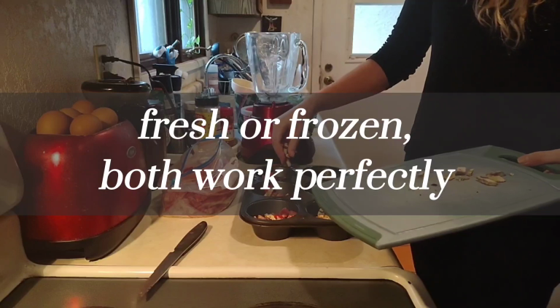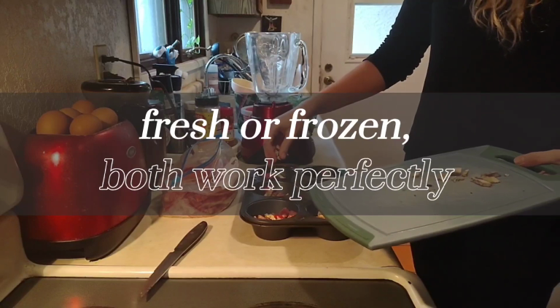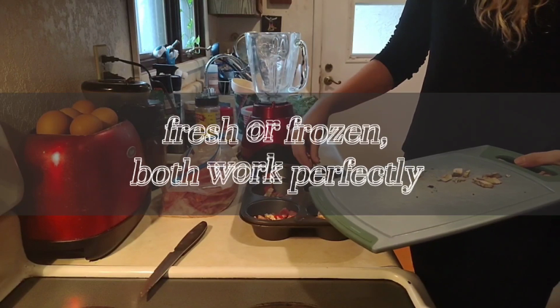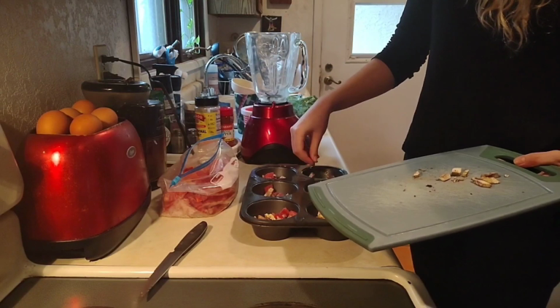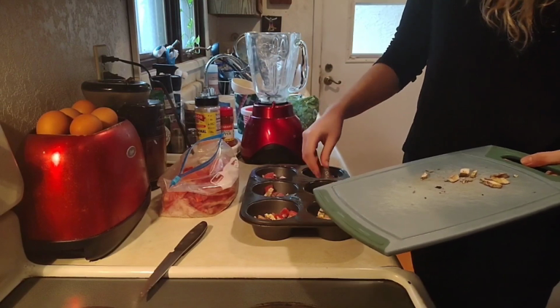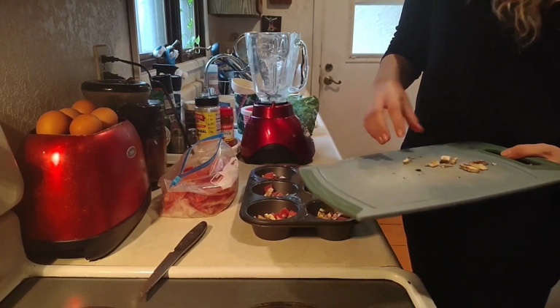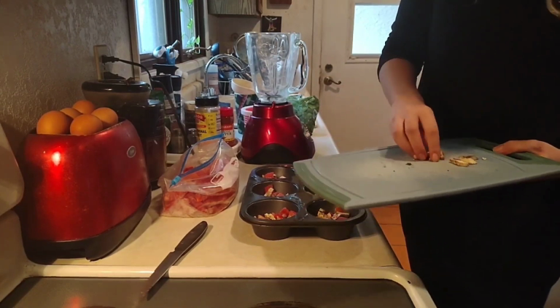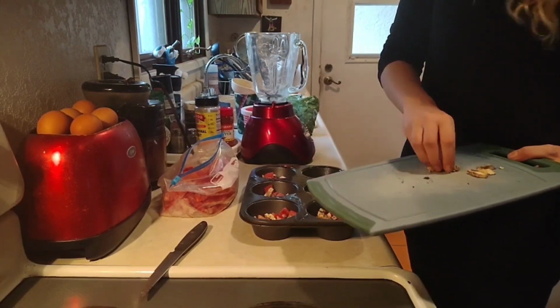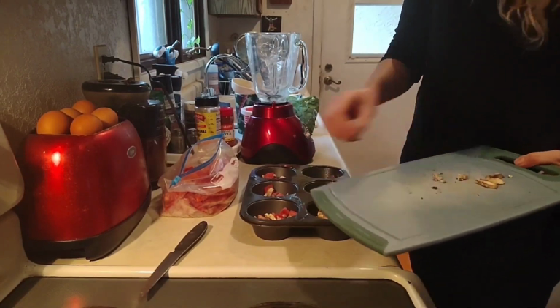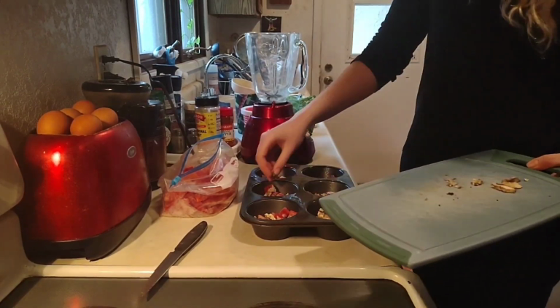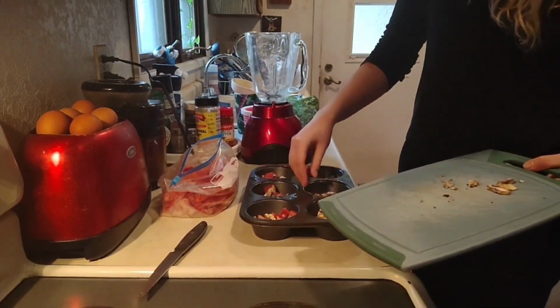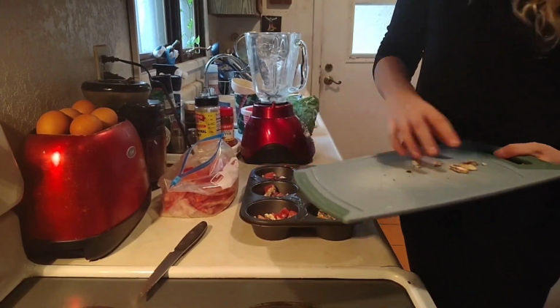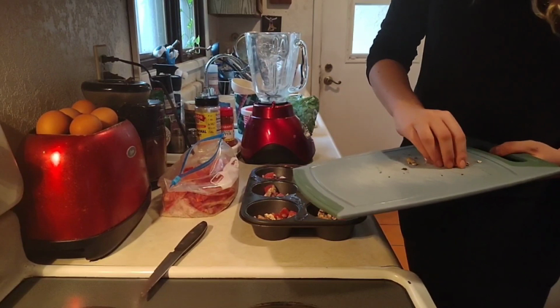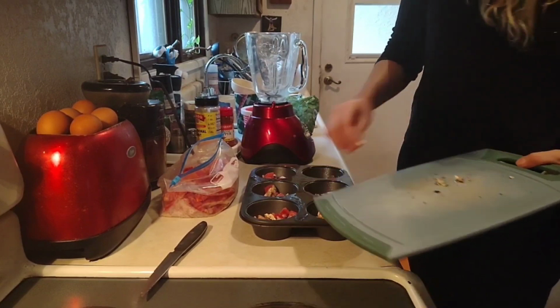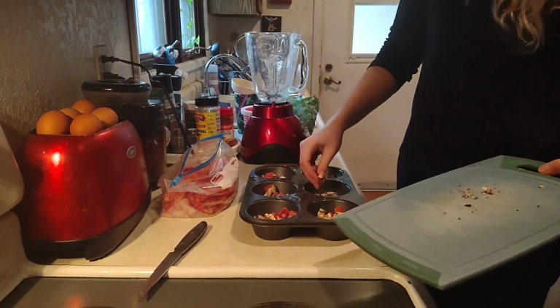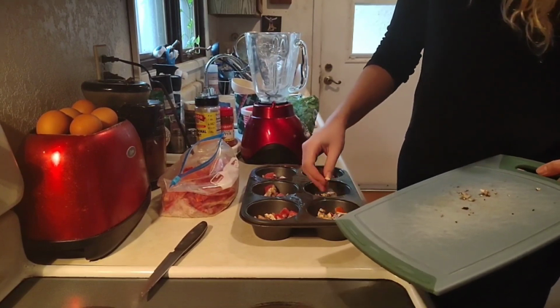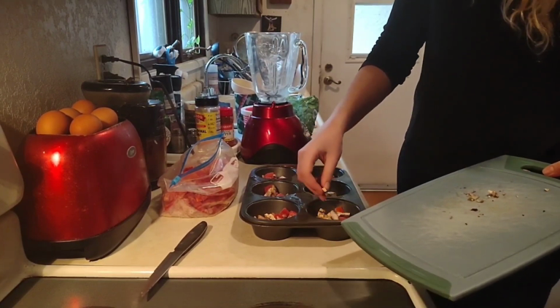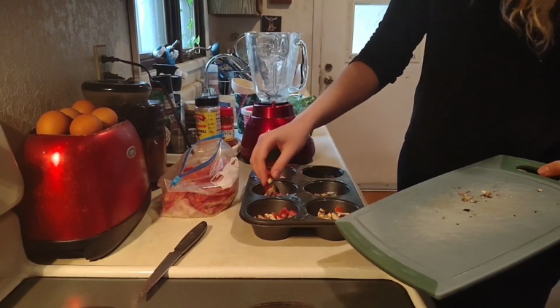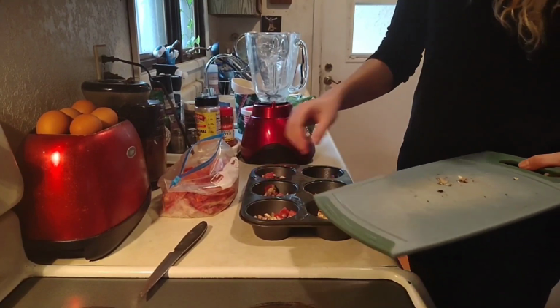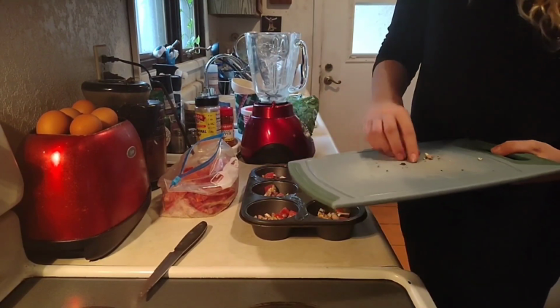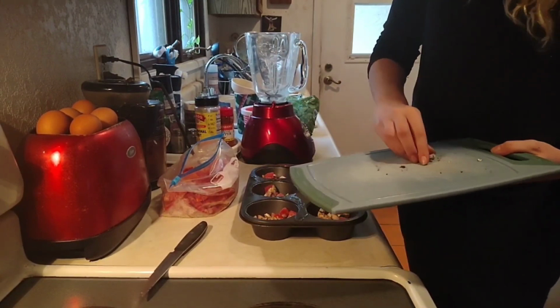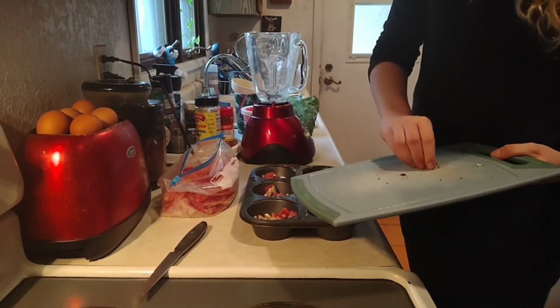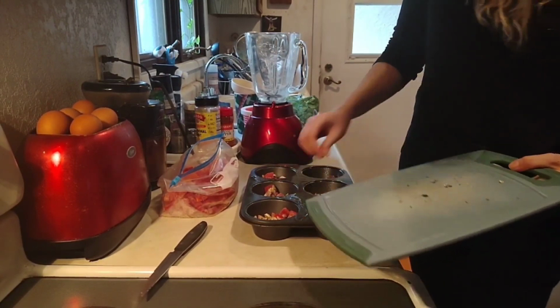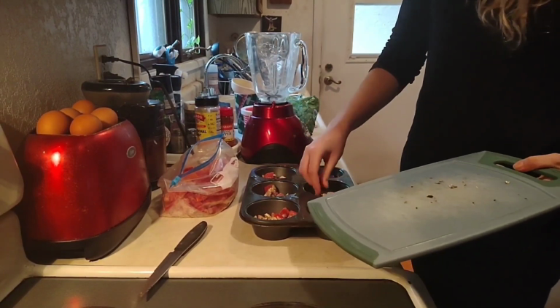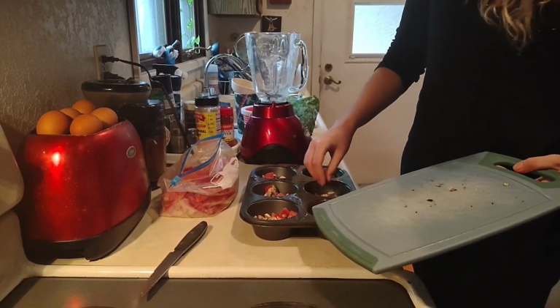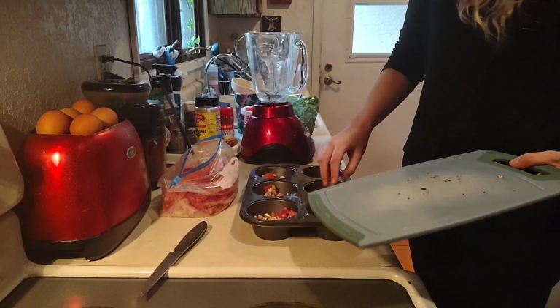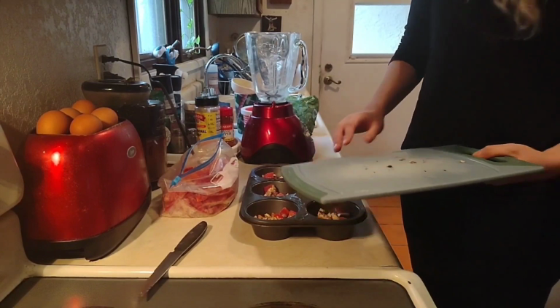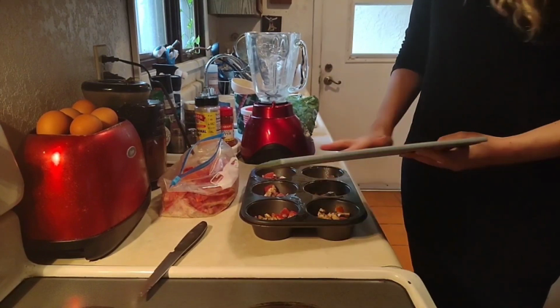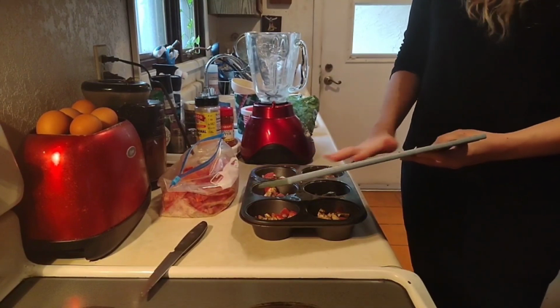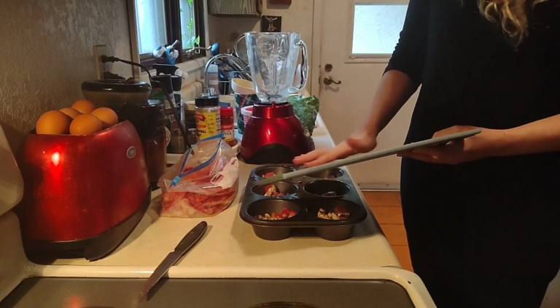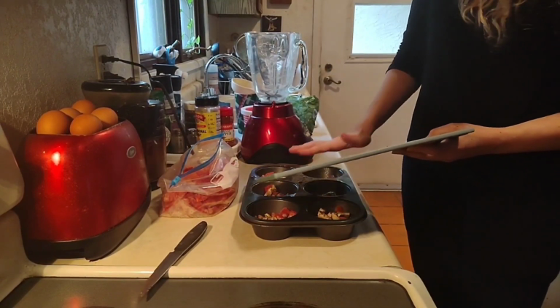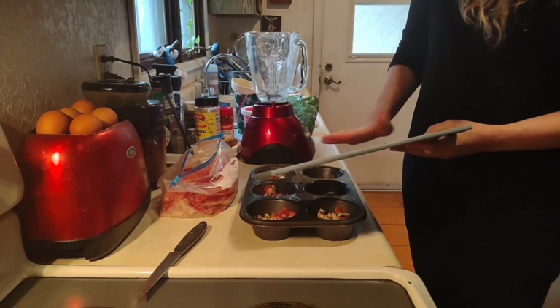It doesn't matter. When you think about baking and the extra water from the frozen vegetables, it doesn't matter — it's perfectly fine. They come out the same every time.